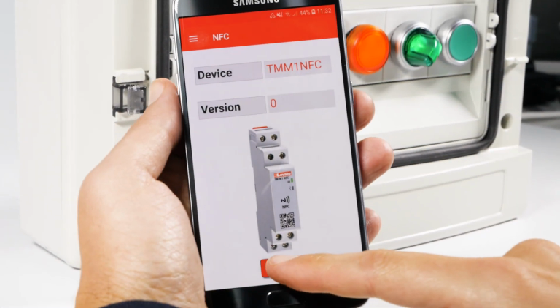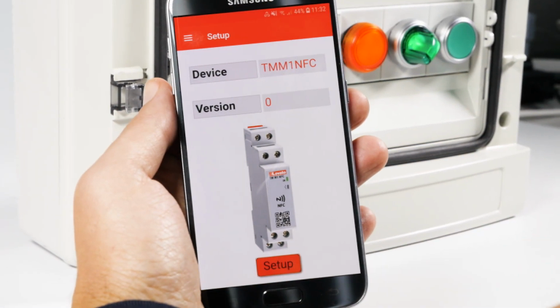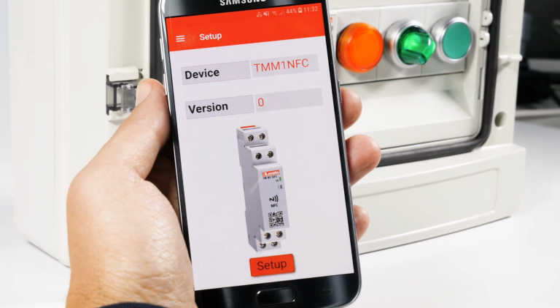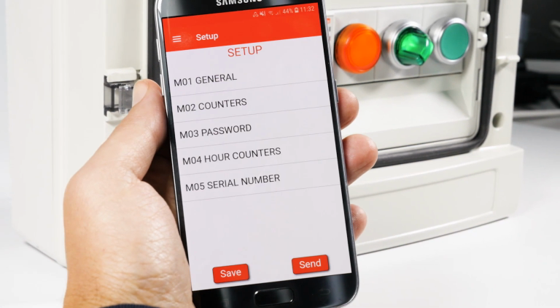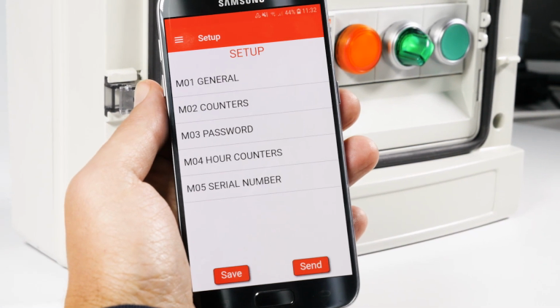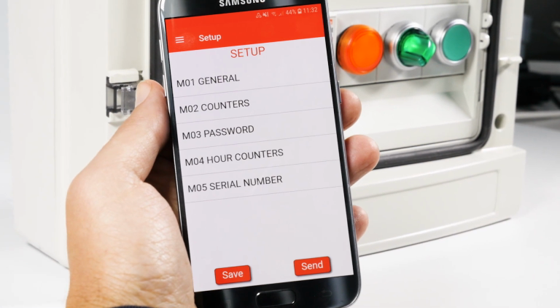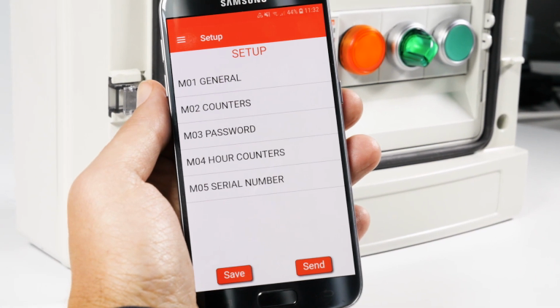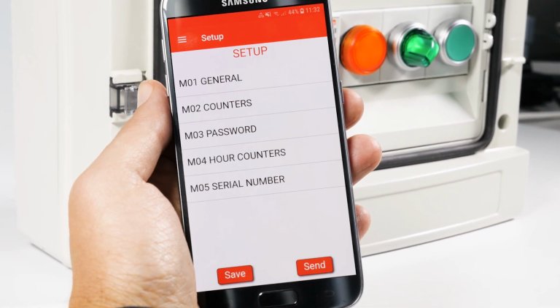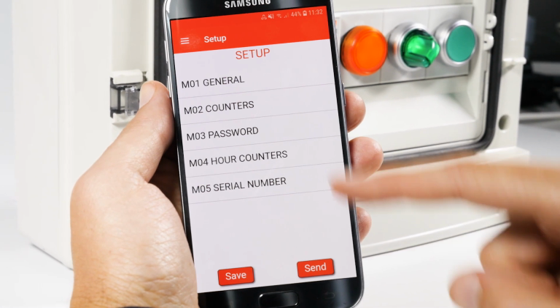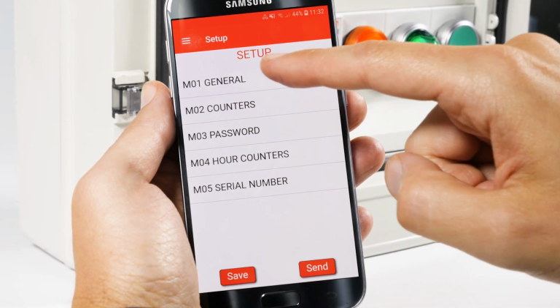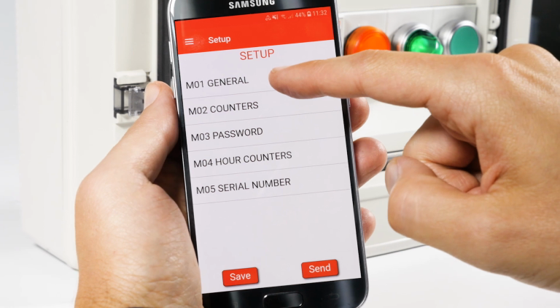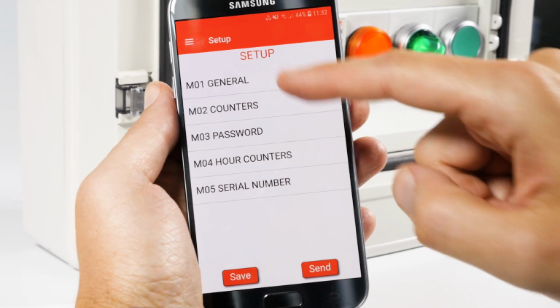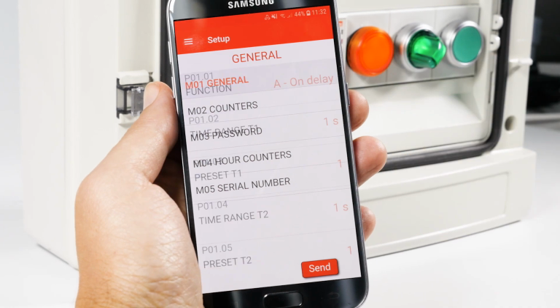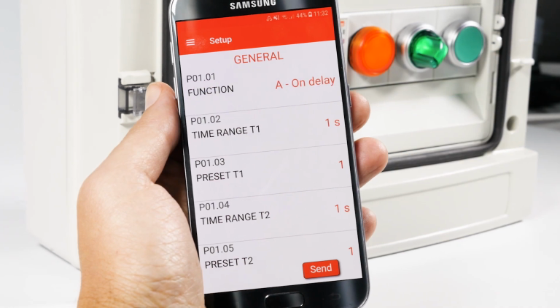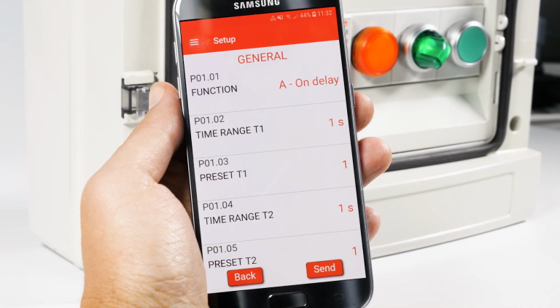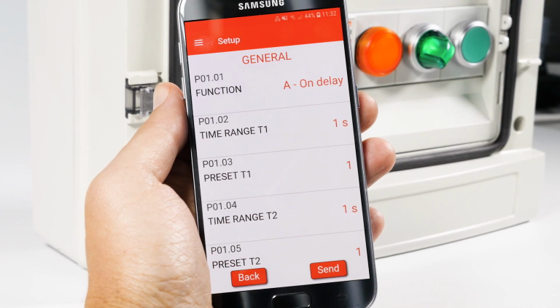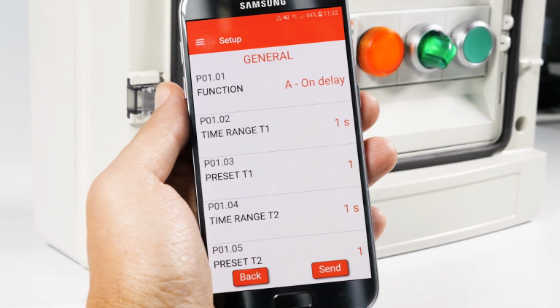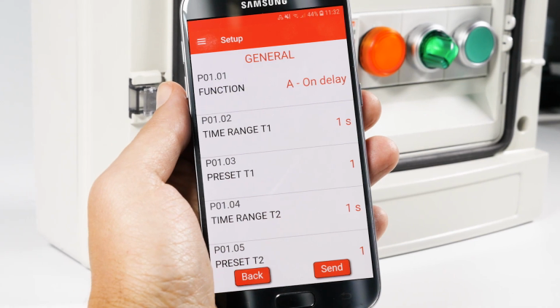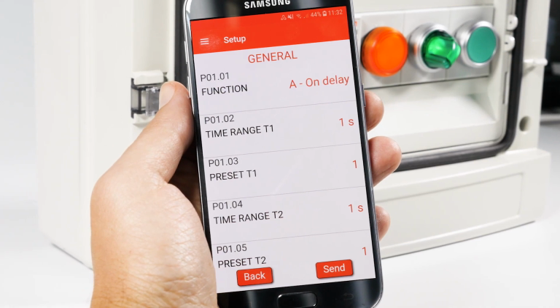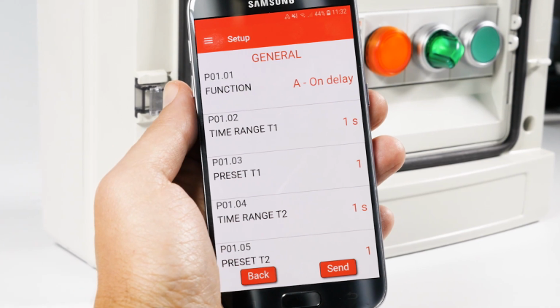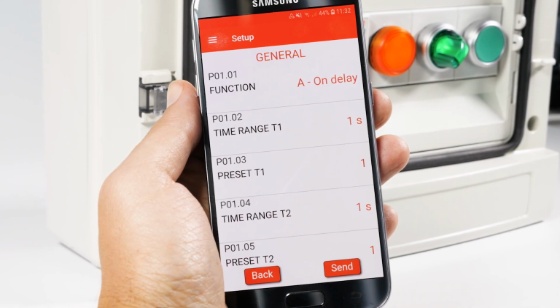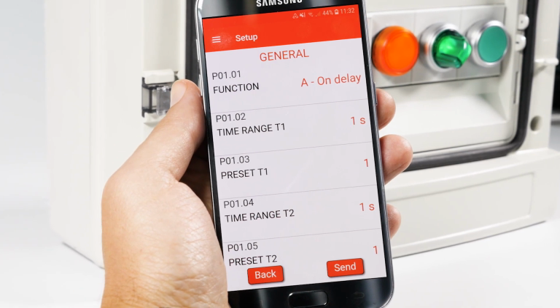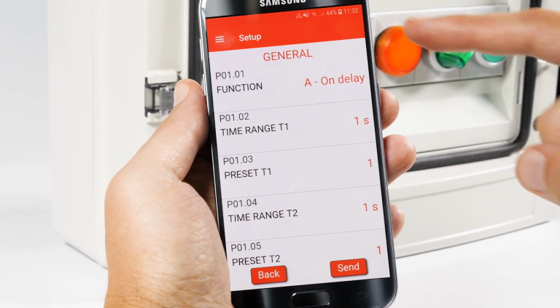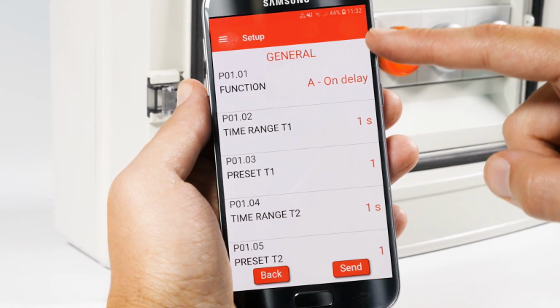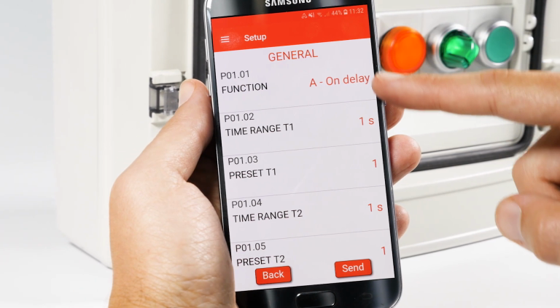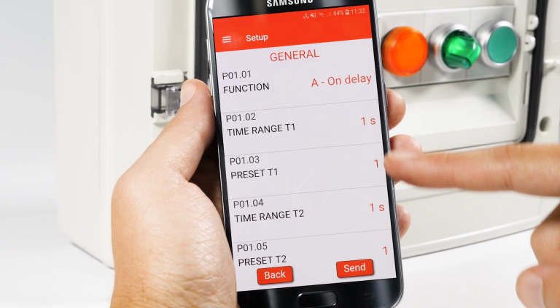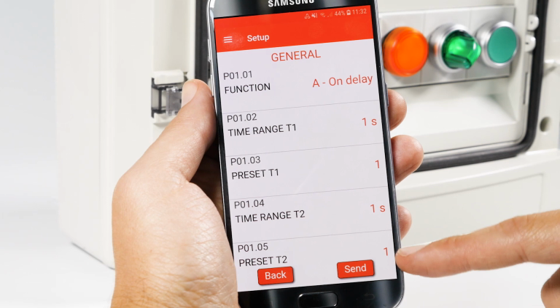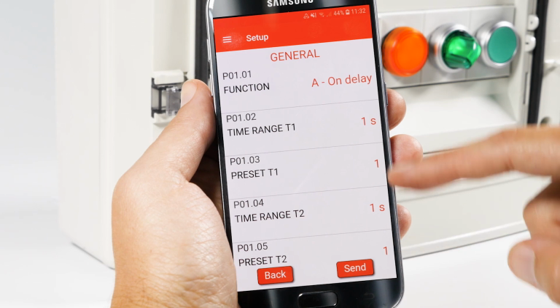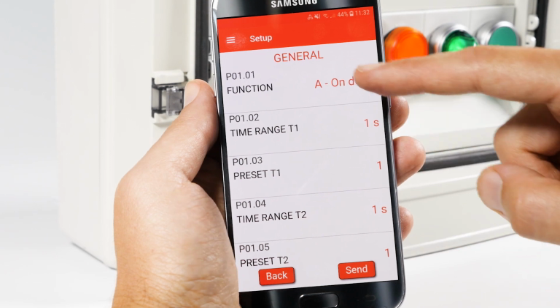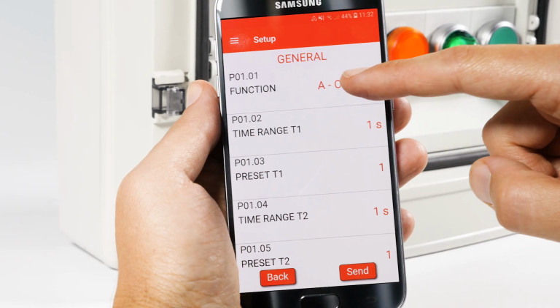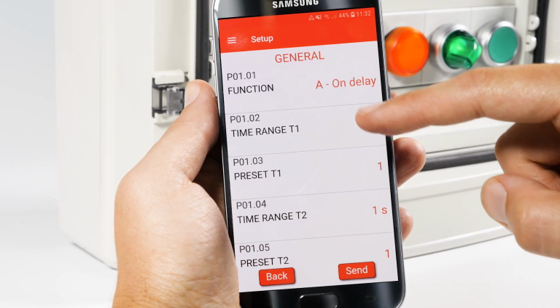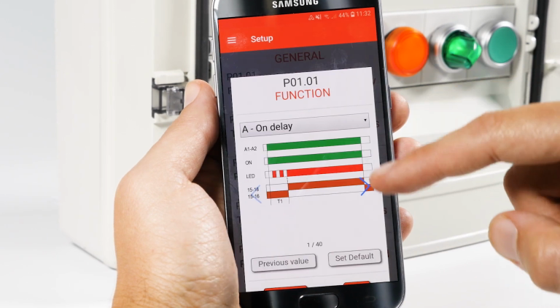Now access the menu M01 General. This pop-up menu contains all the main functions of the timer — there are more than 40.